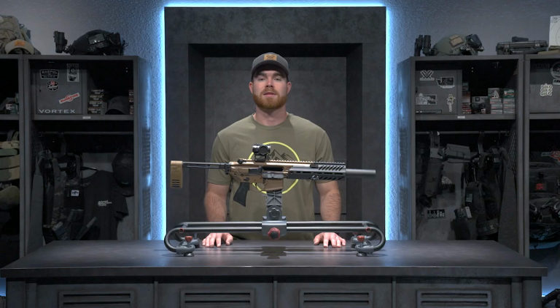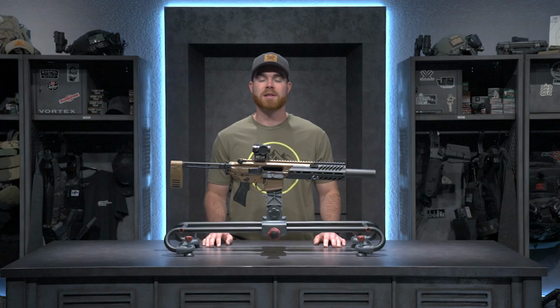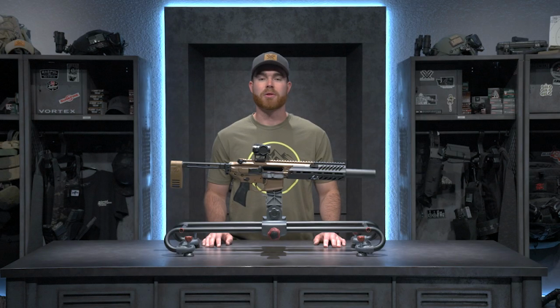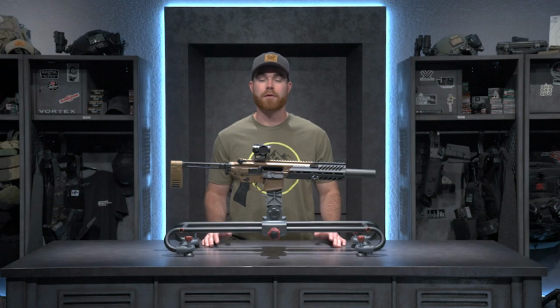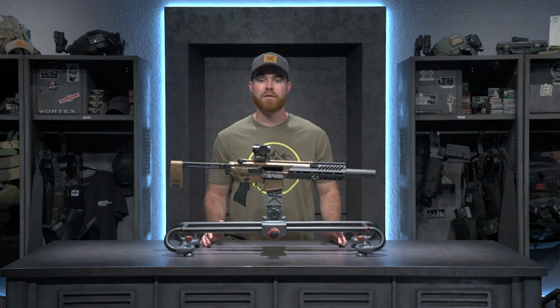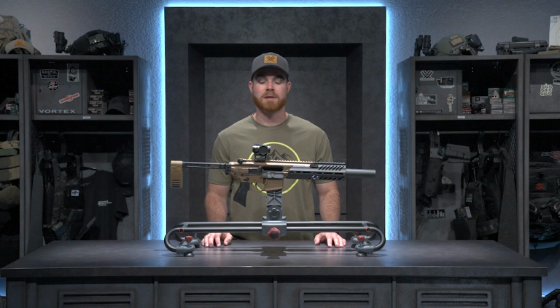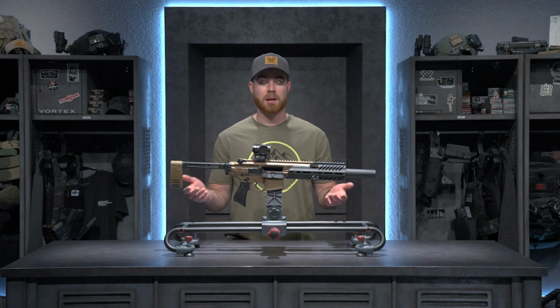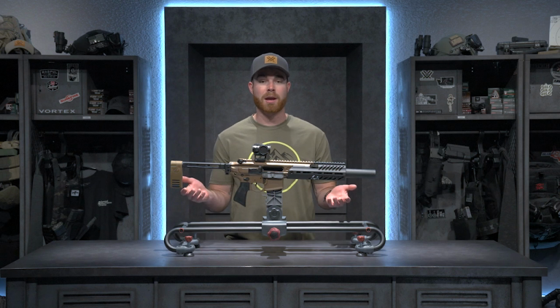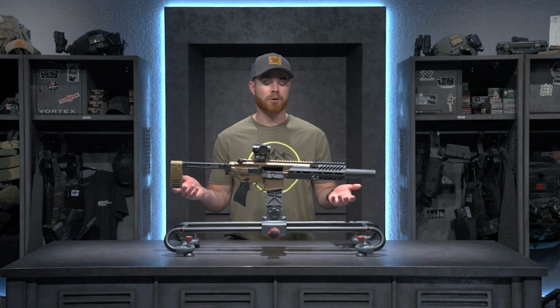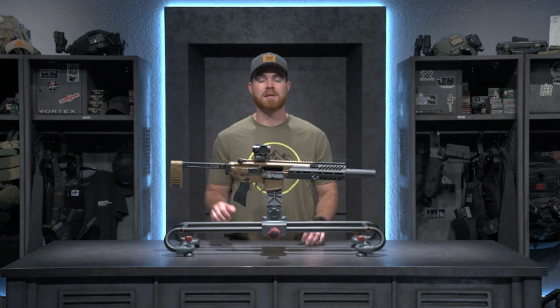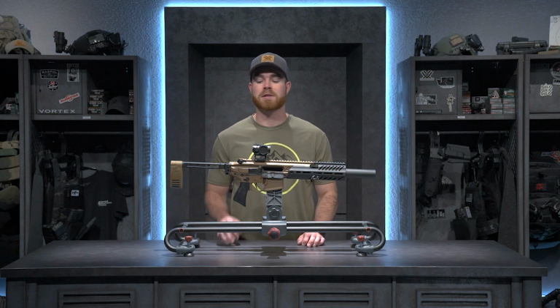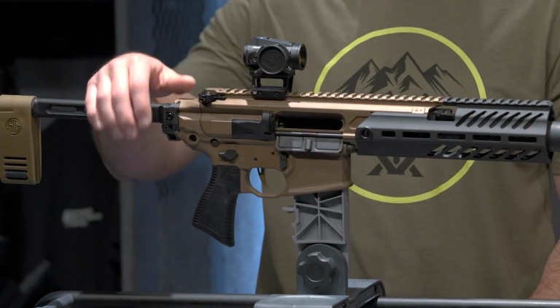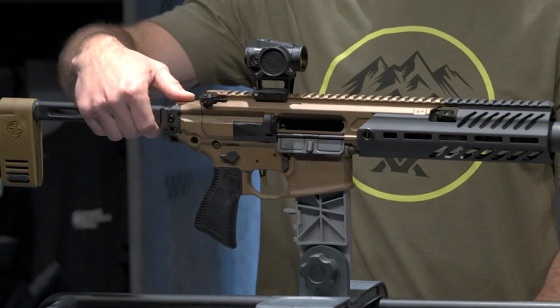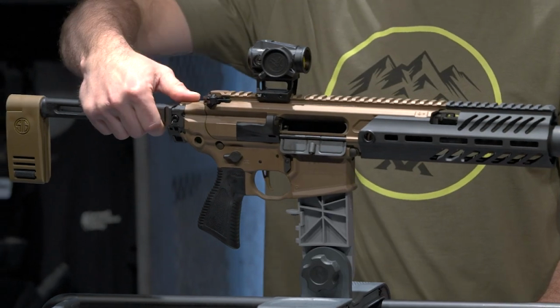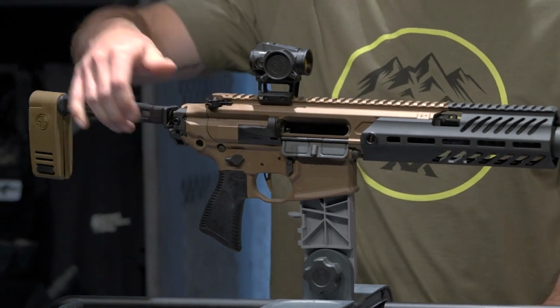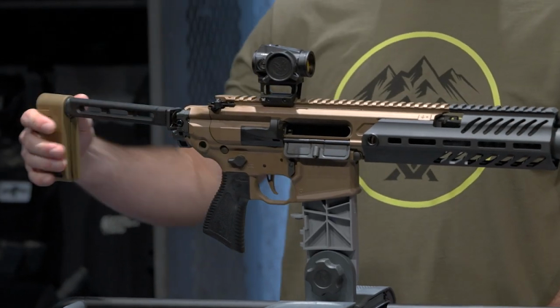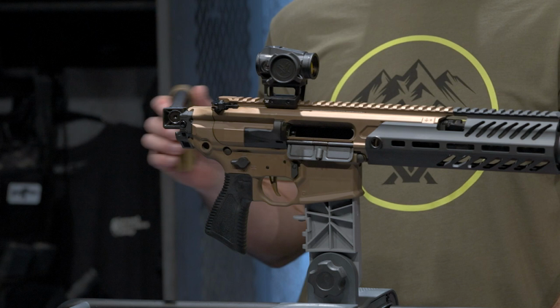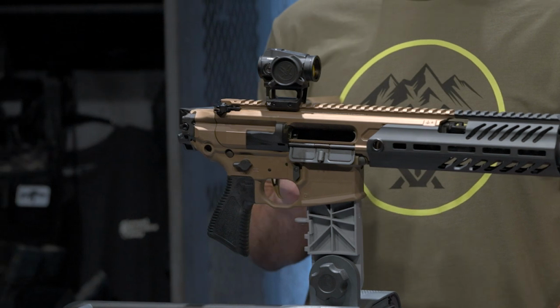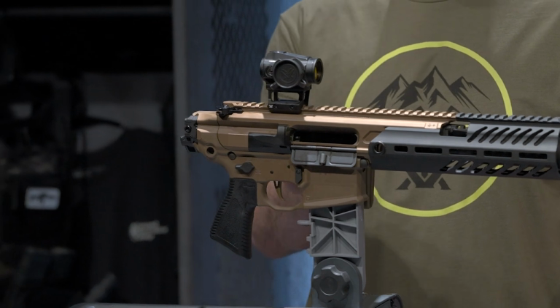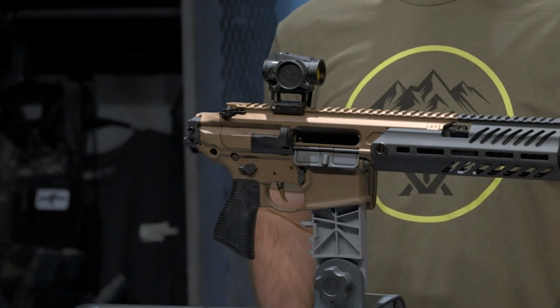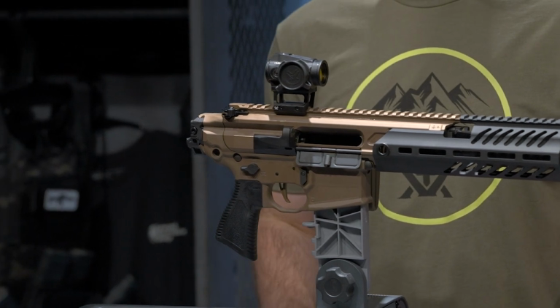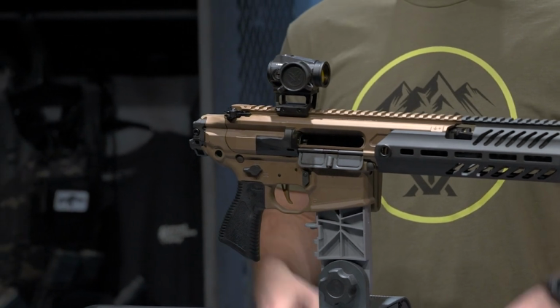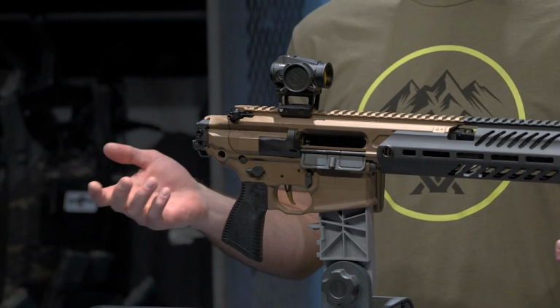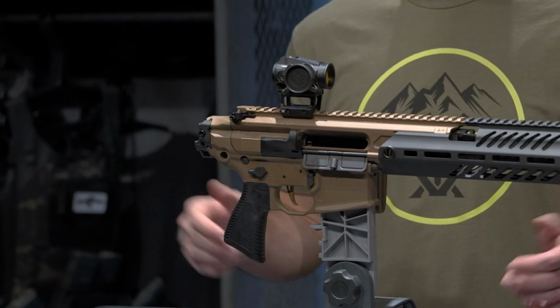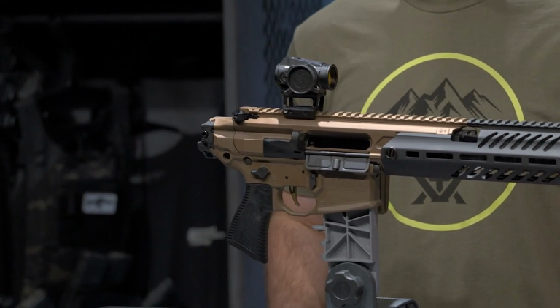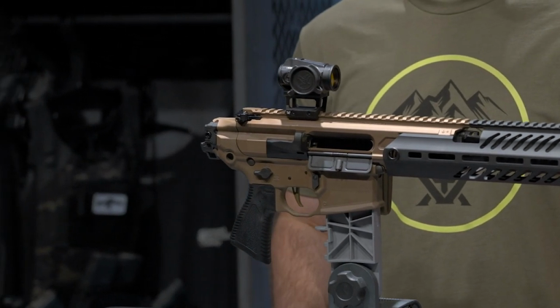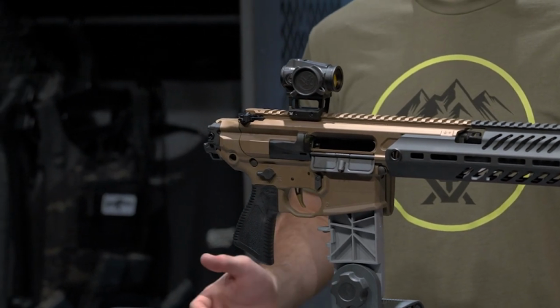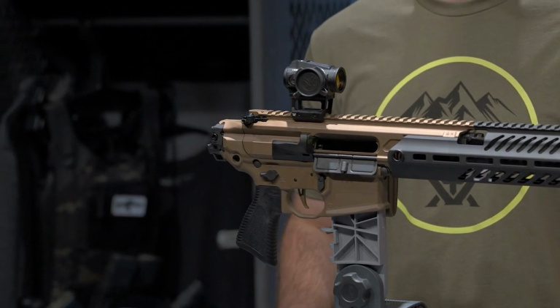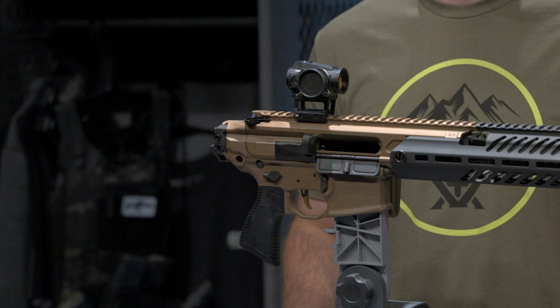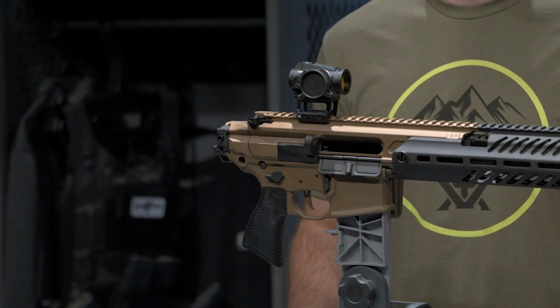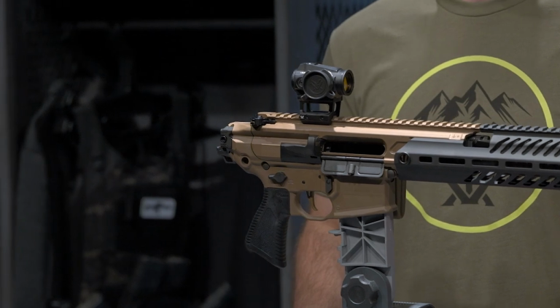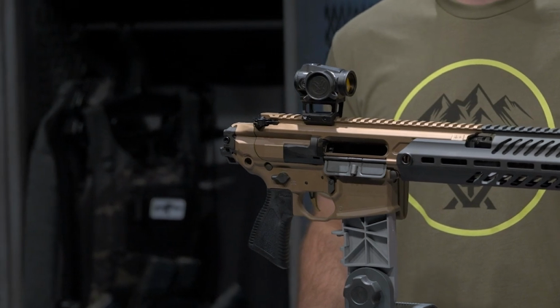Some things I love about this gun for home defense are its lightweight characteristics as well as the ability to fold it down from 30 inches all the way to 22. You can really maneuver it around your home or any other situation you're in with ease. It works great.